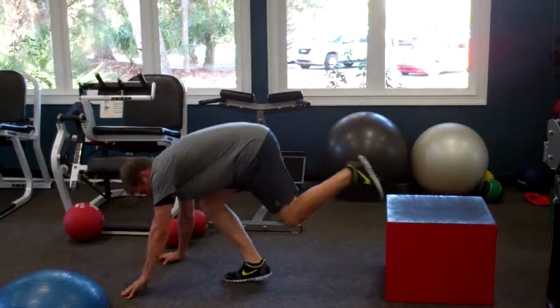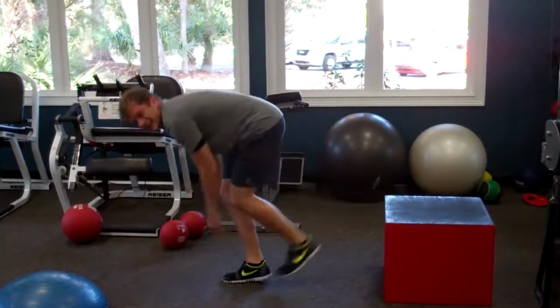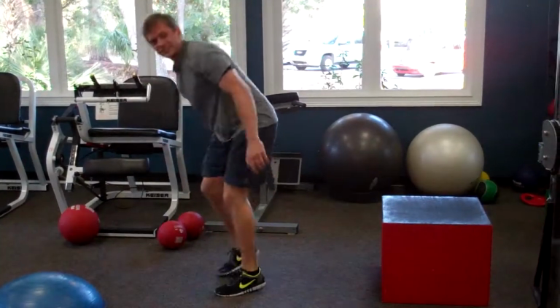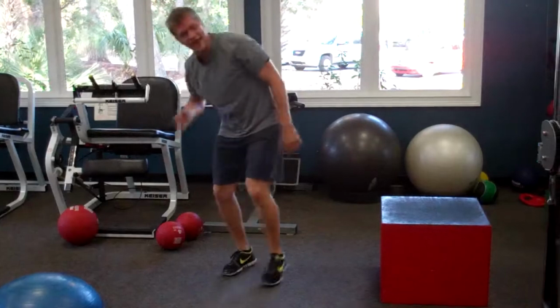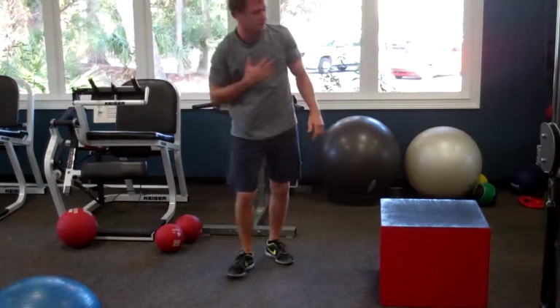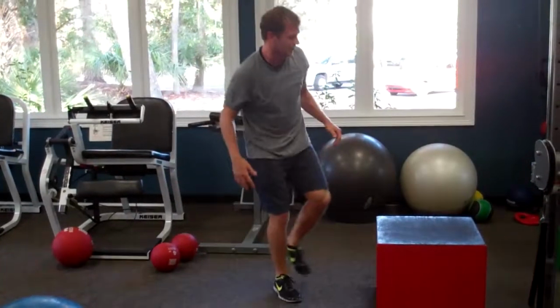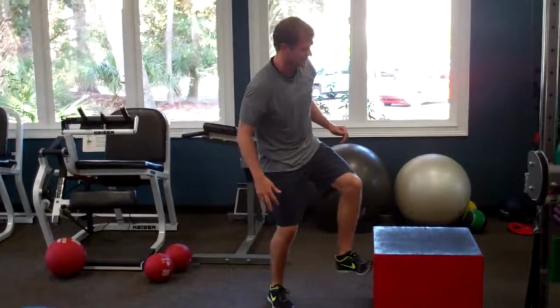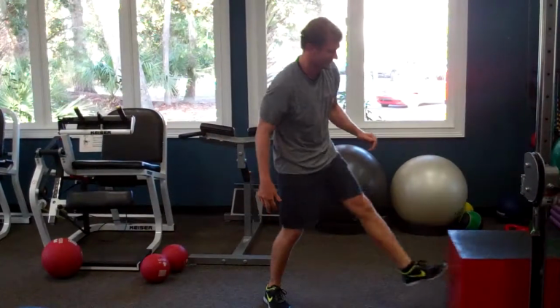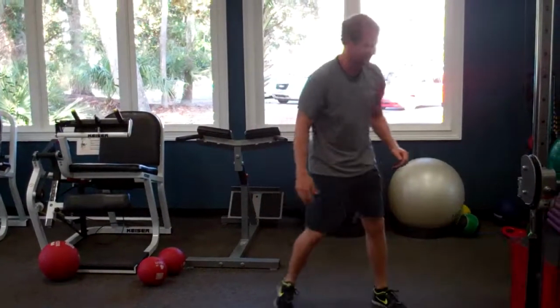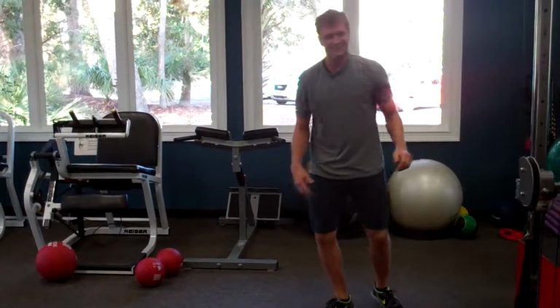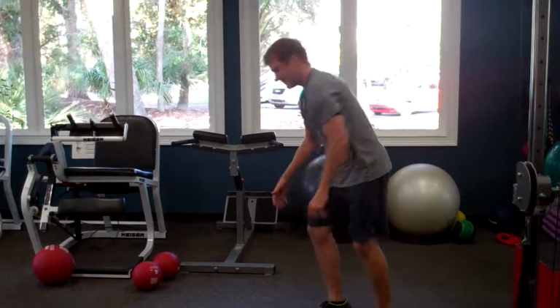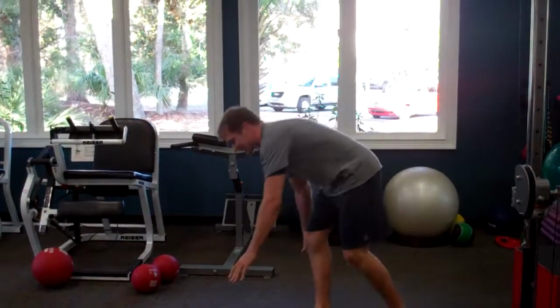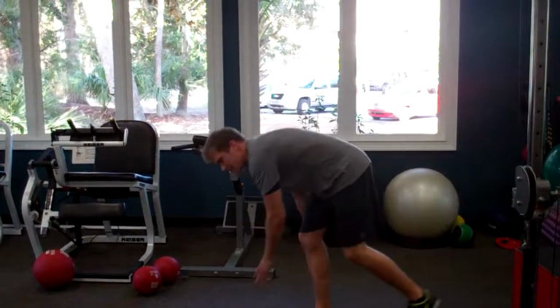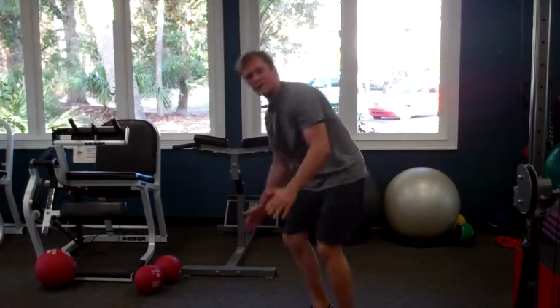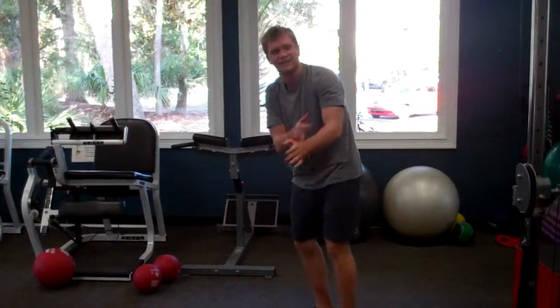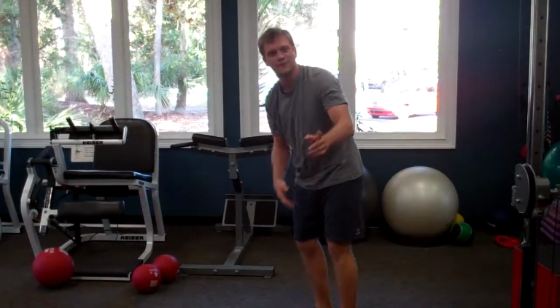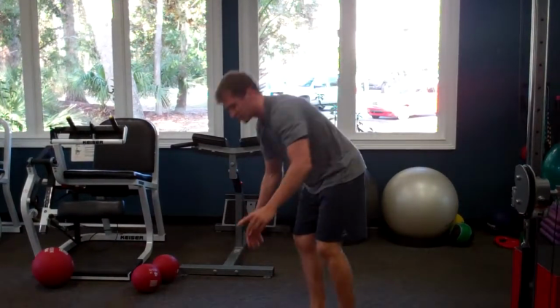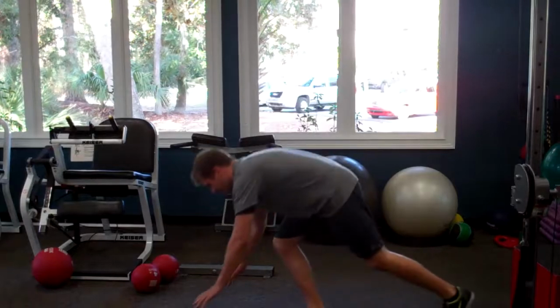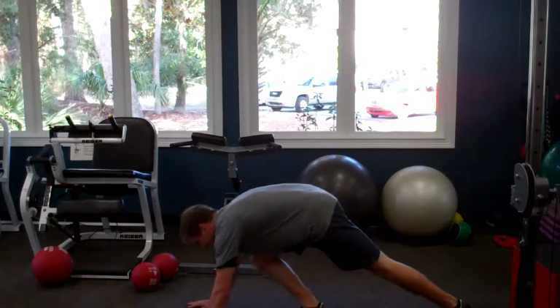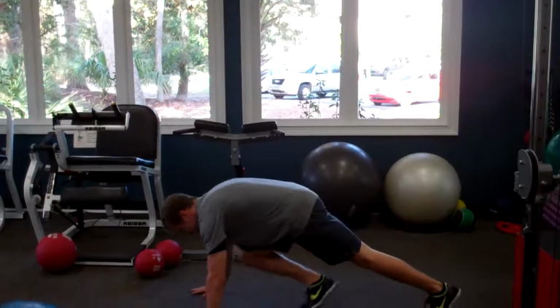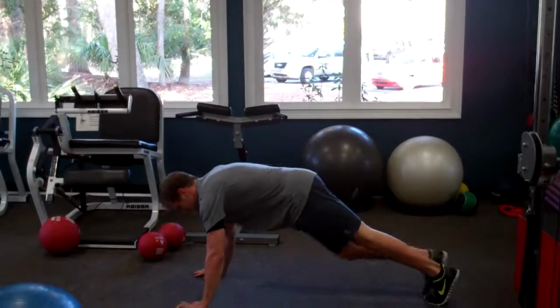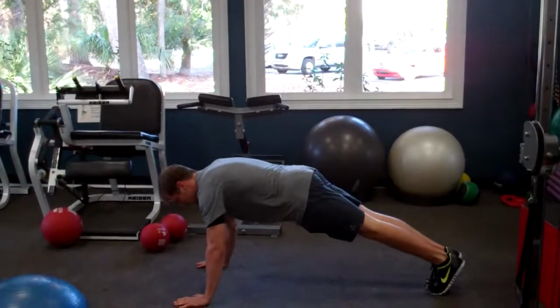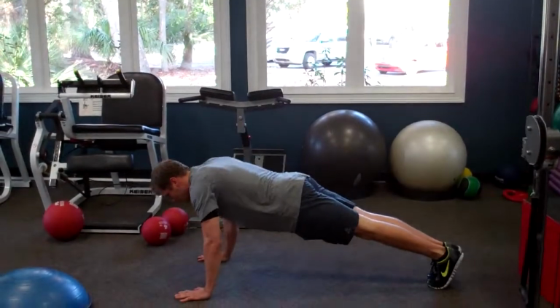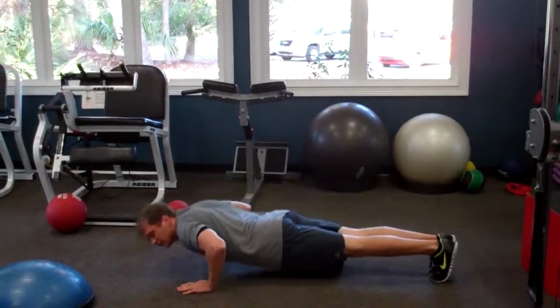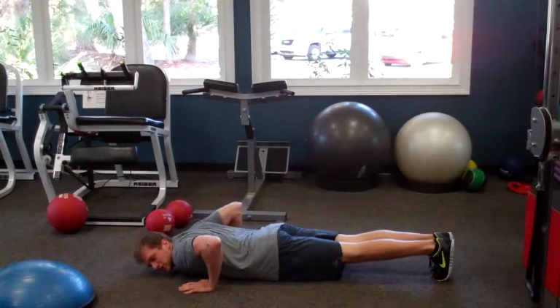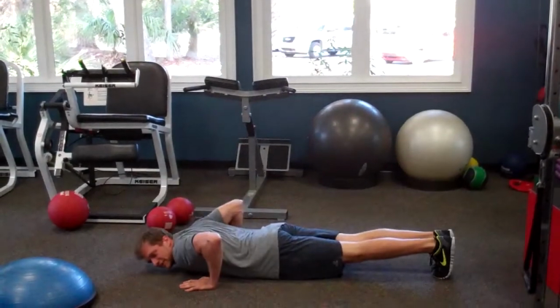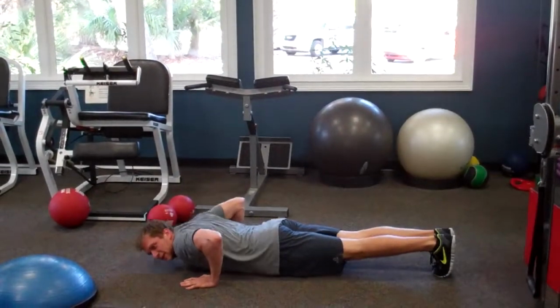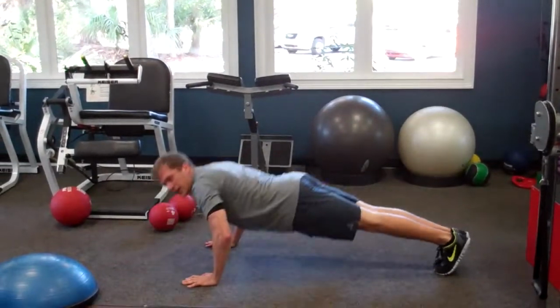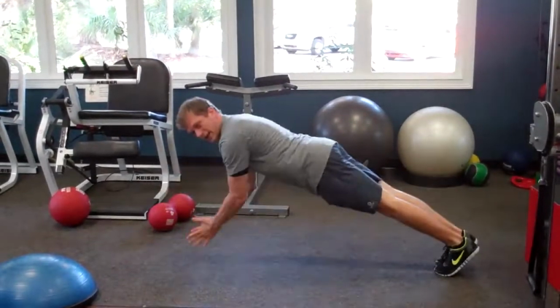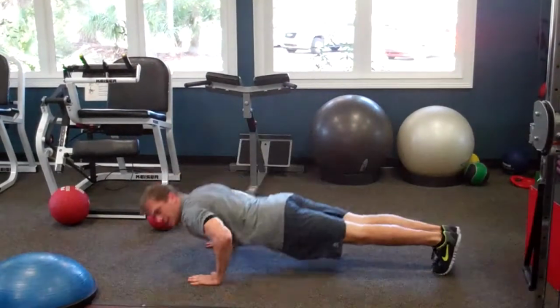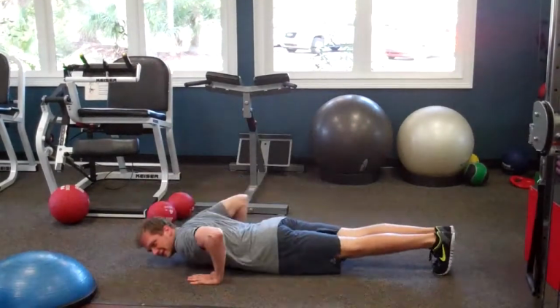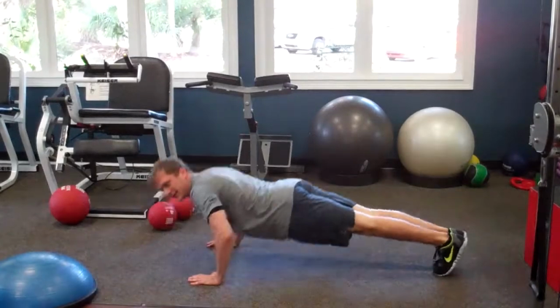And number ten is the almighty clapping pushup. Hands on the ground, lower your chest, press back up, and get that clap.